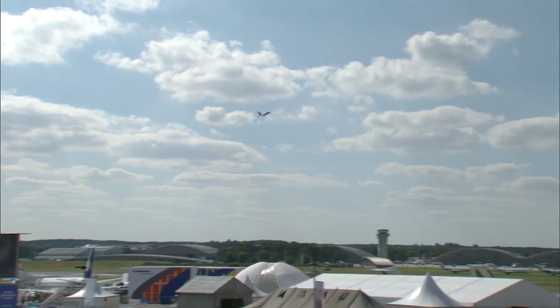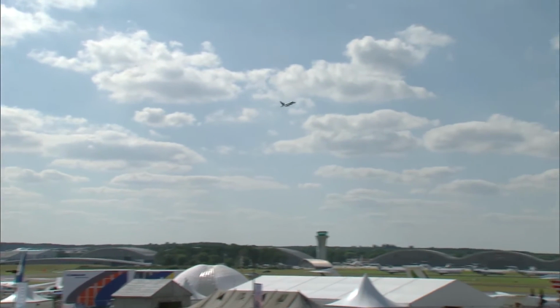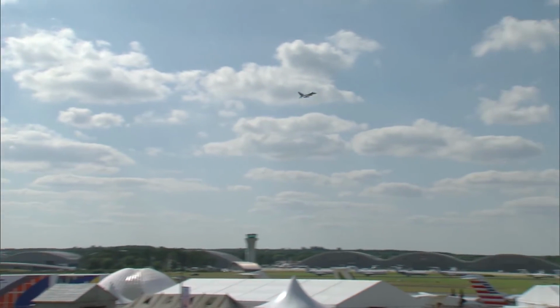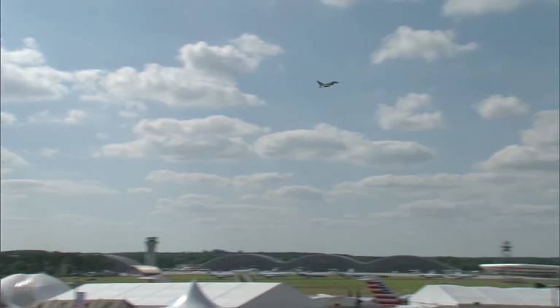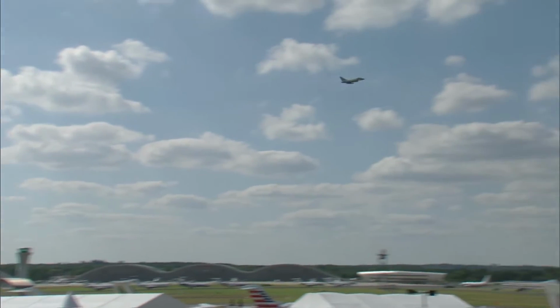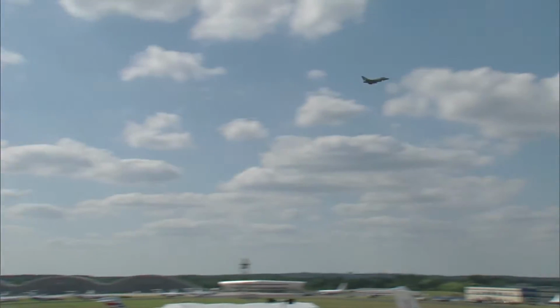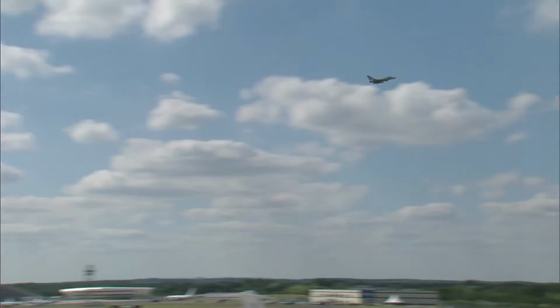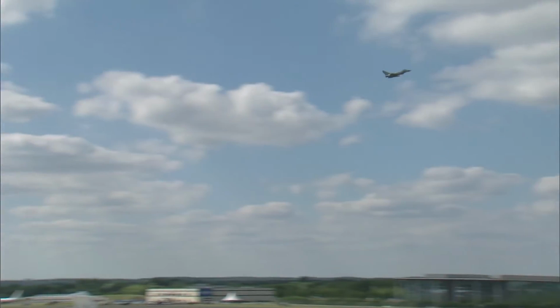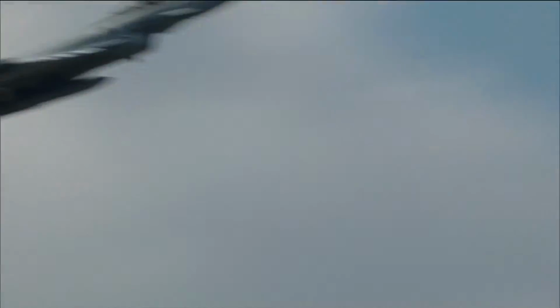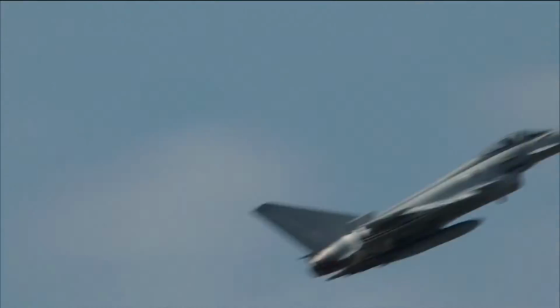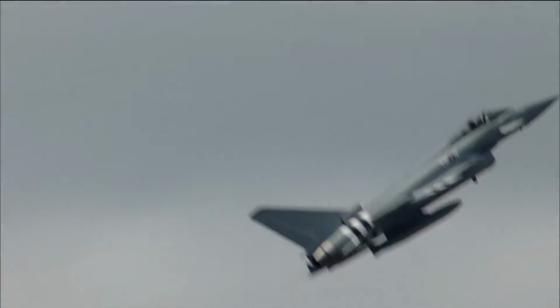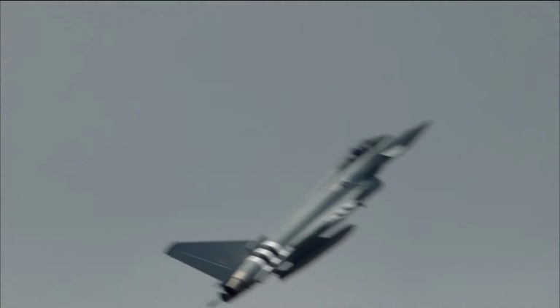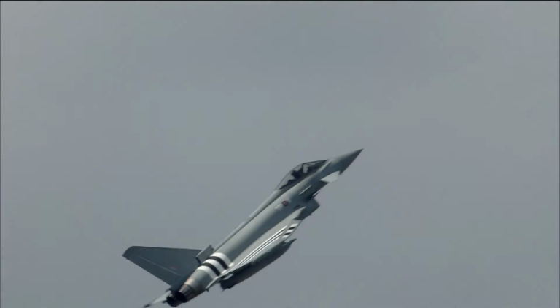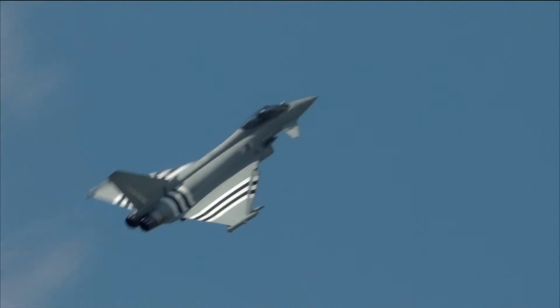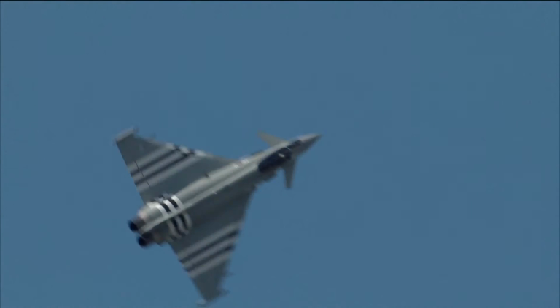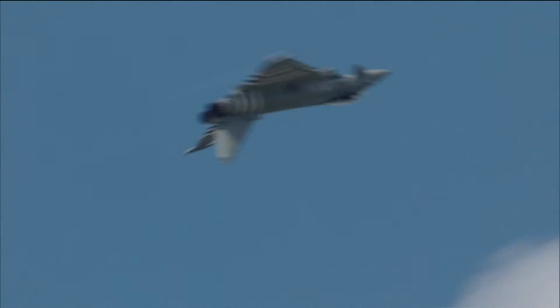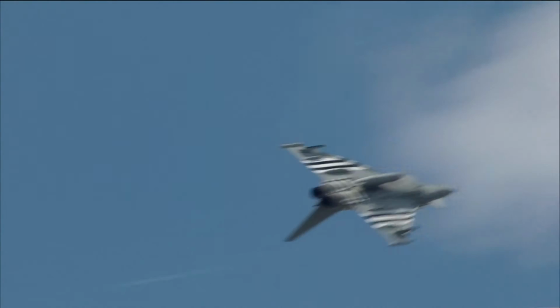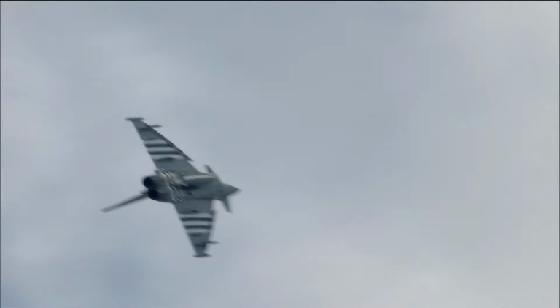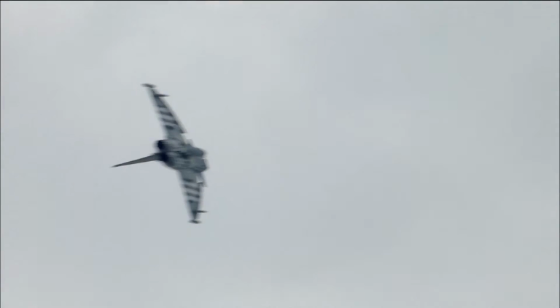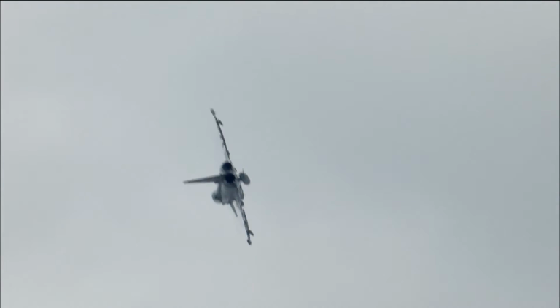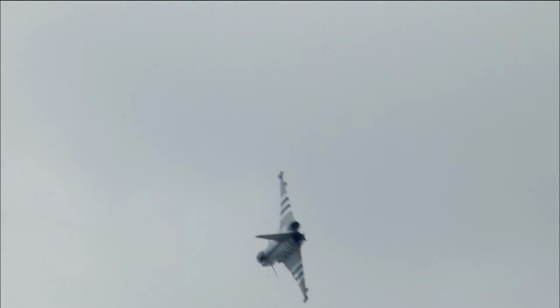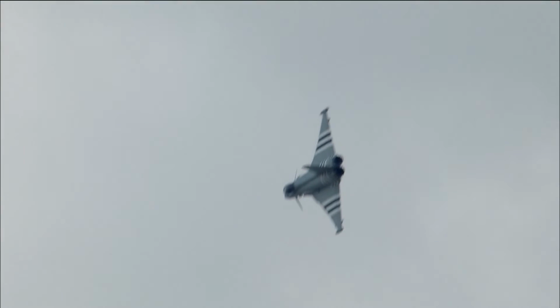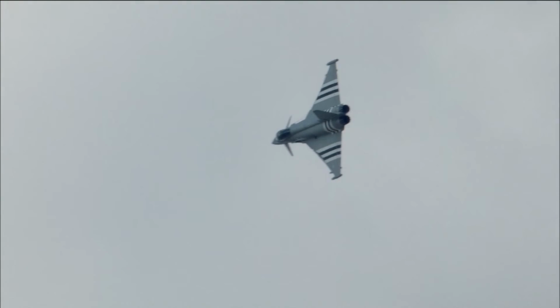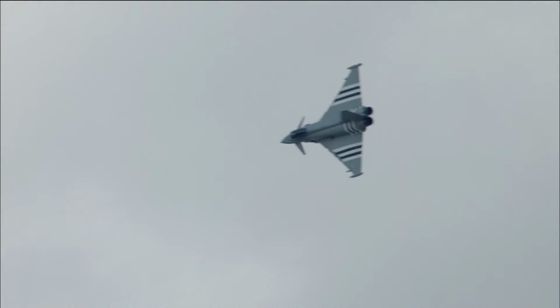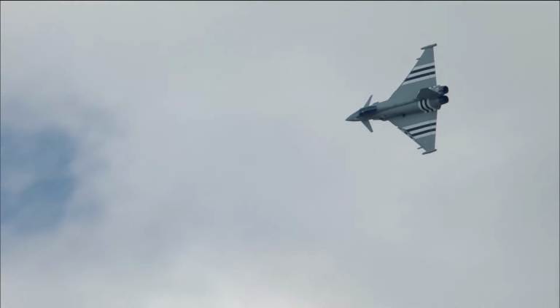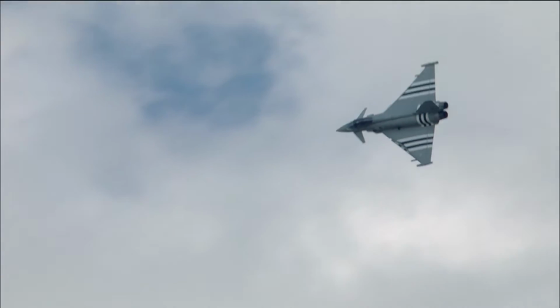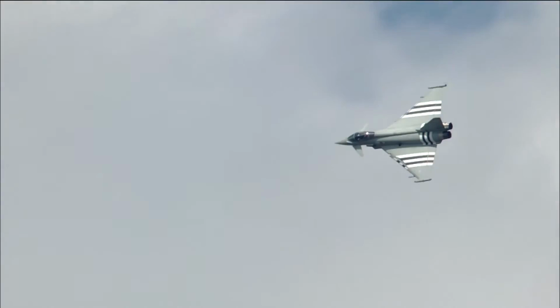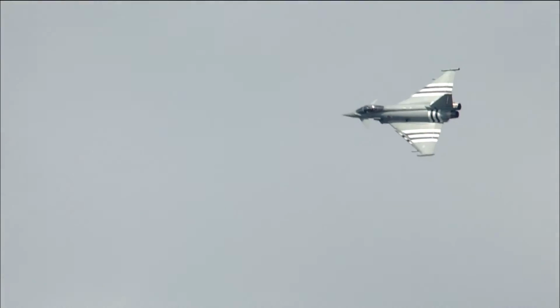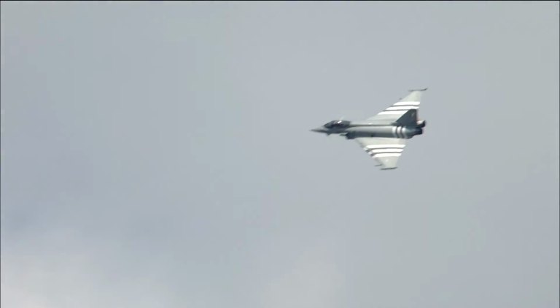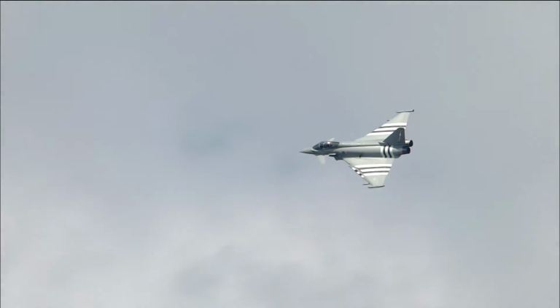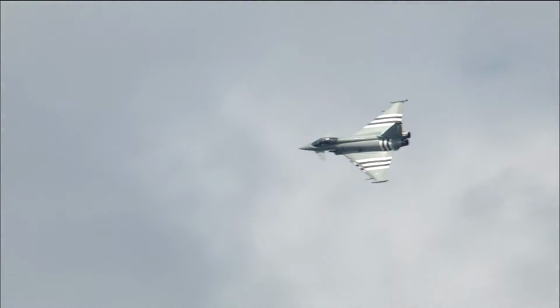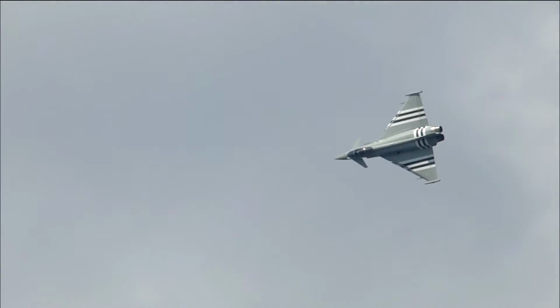Airbus Defence and Space is an important part of that consortium, and it's a fantastic new radar that has more power and, because it's electronically scanned, more features — and will keep Typhoon right at the top of the fighter combat tree.